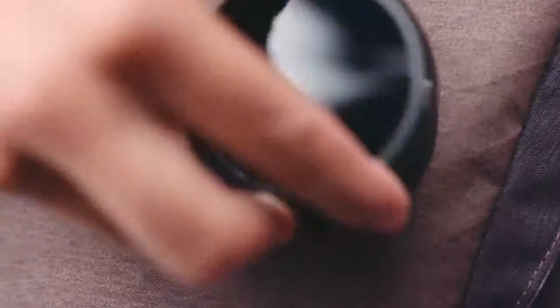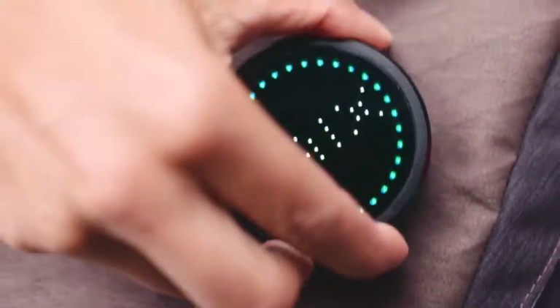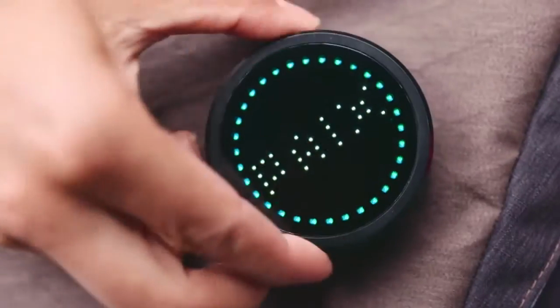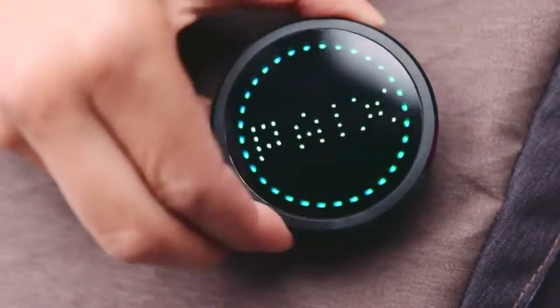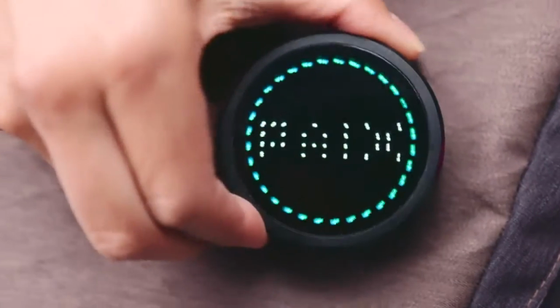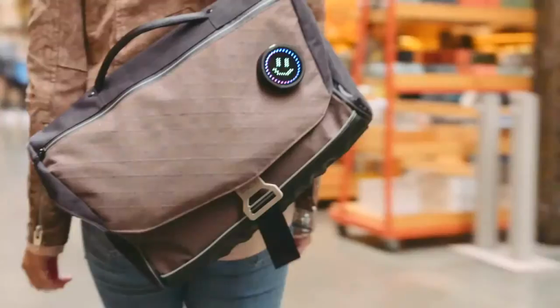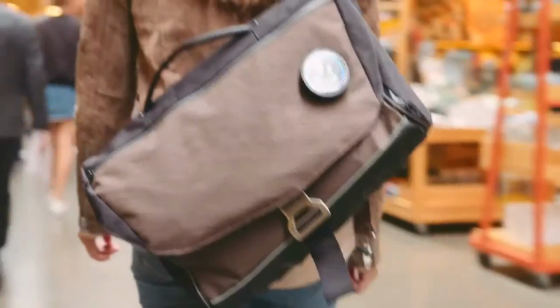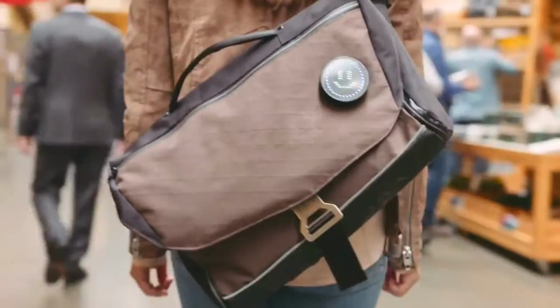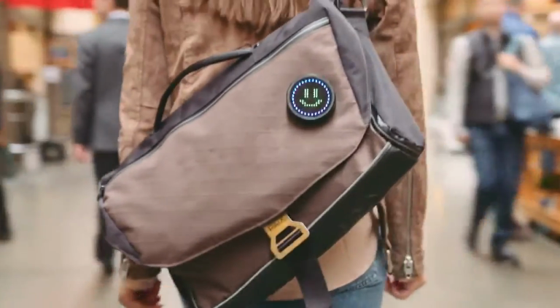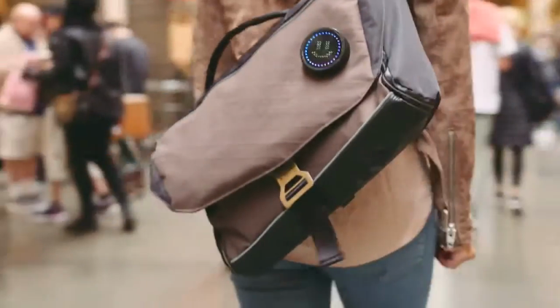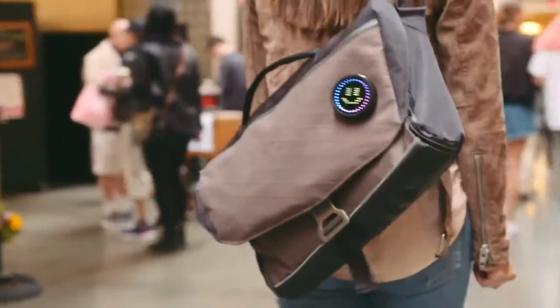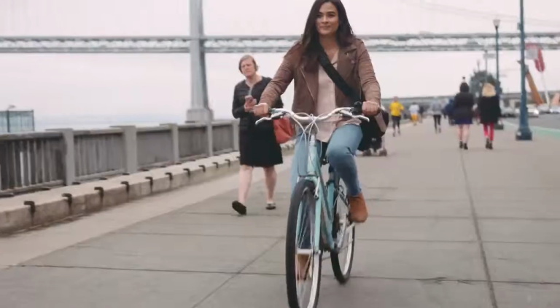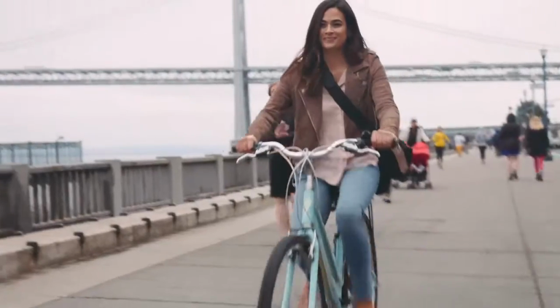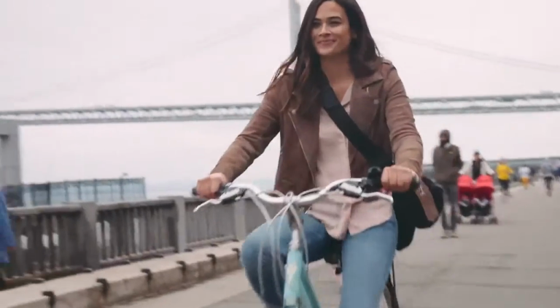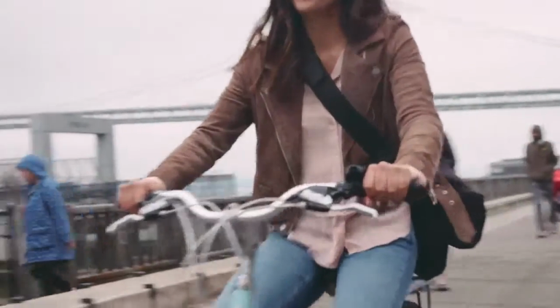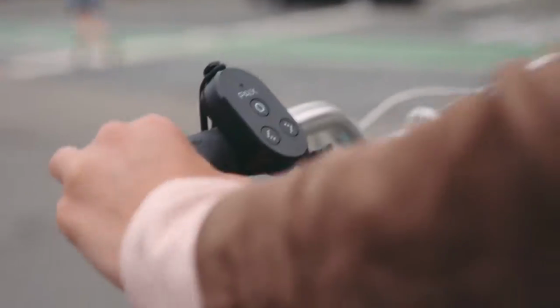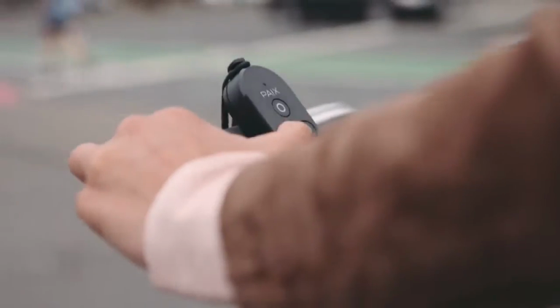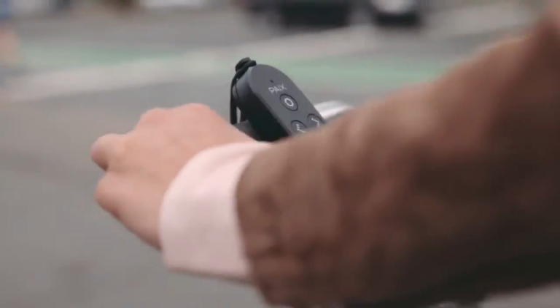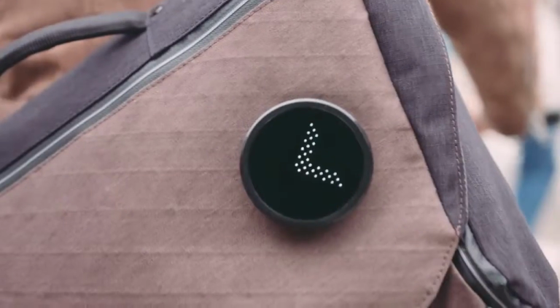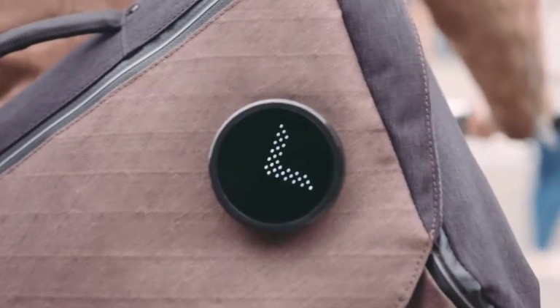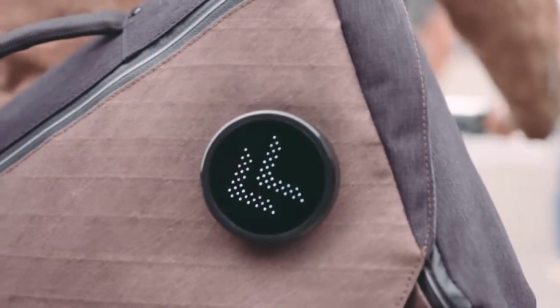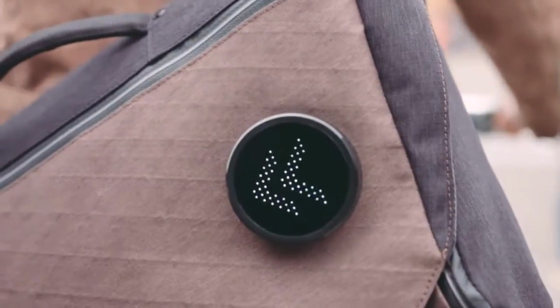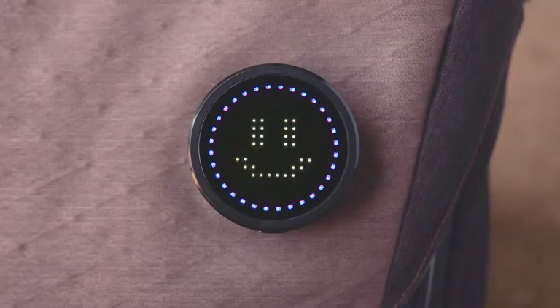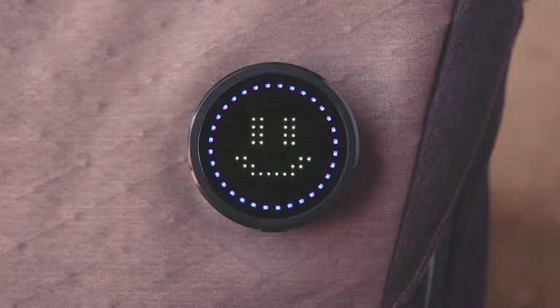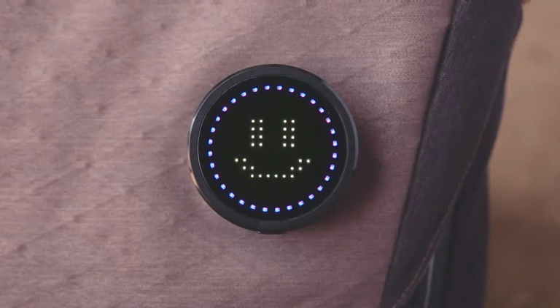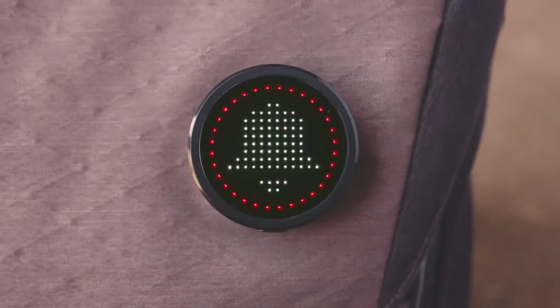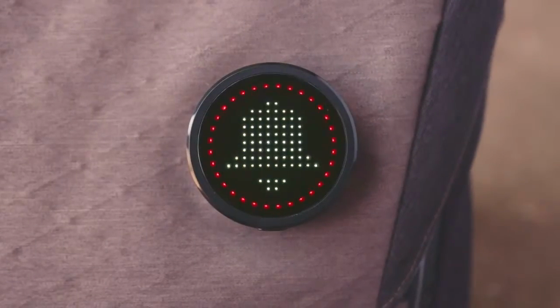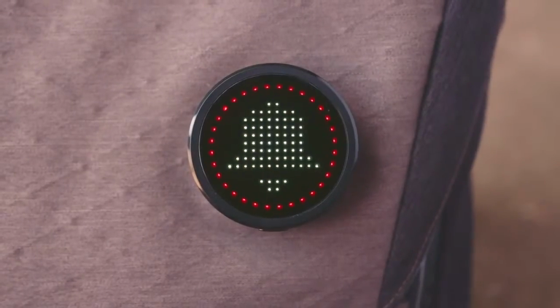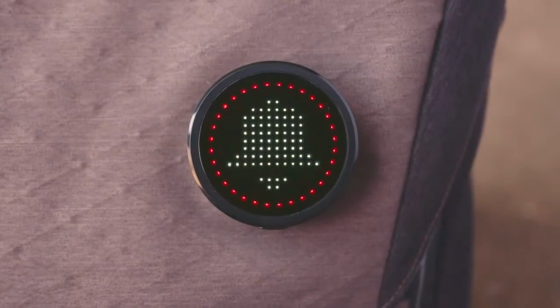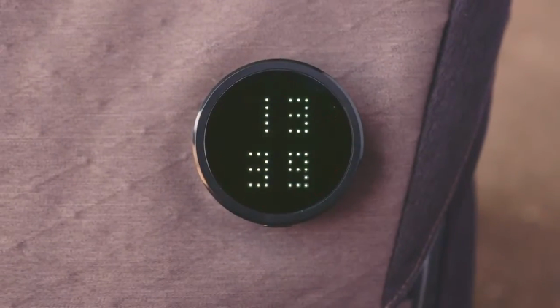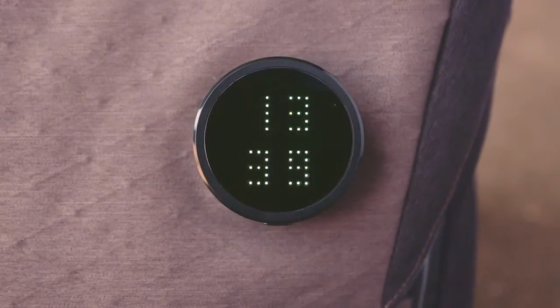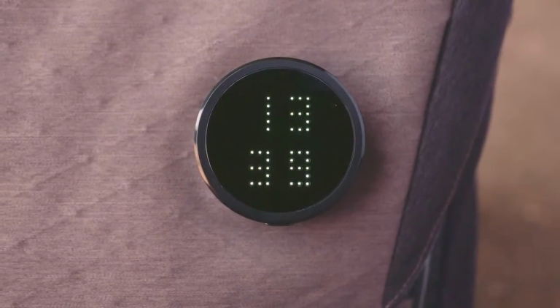Messenger is equipped with the smart docking system. The smart display features four different modes: indicator lights, emojis, theft alert, and clock mode.